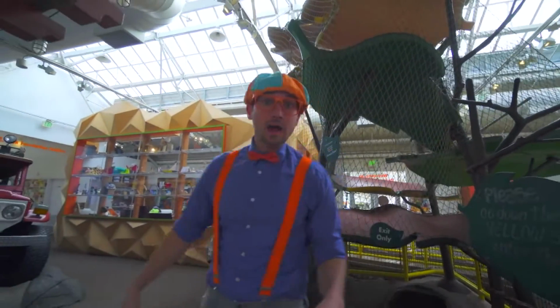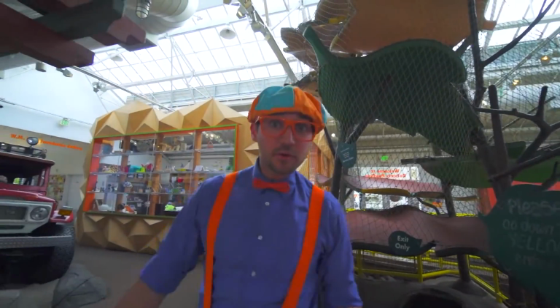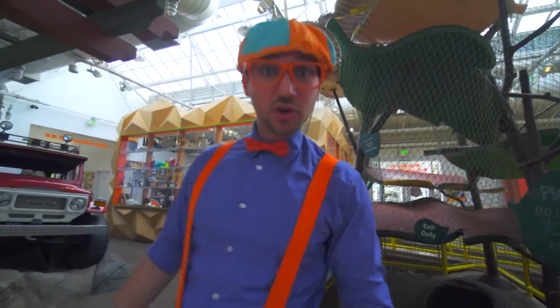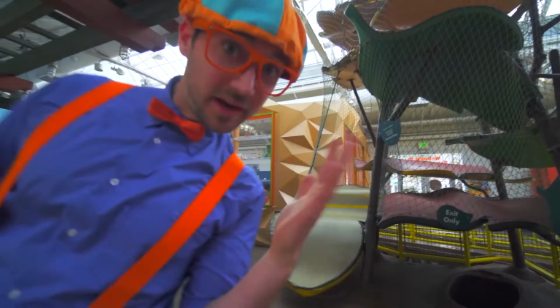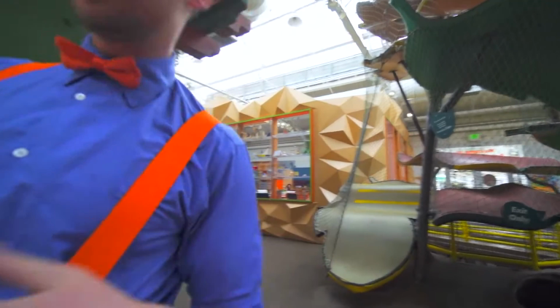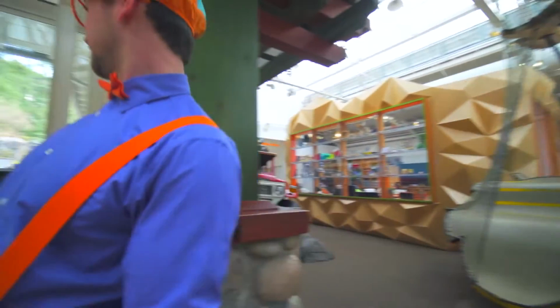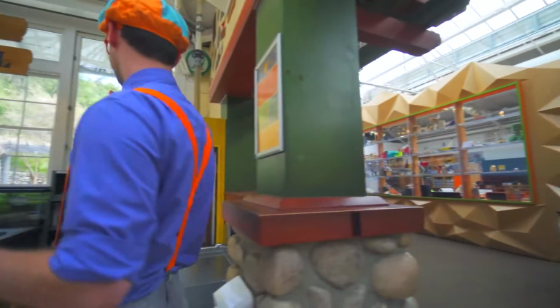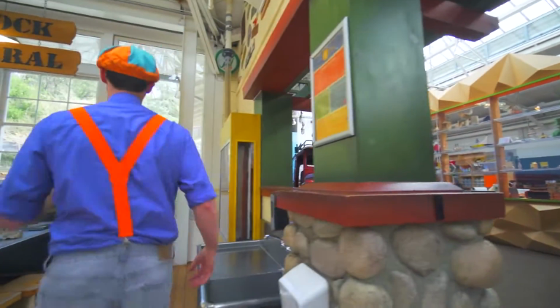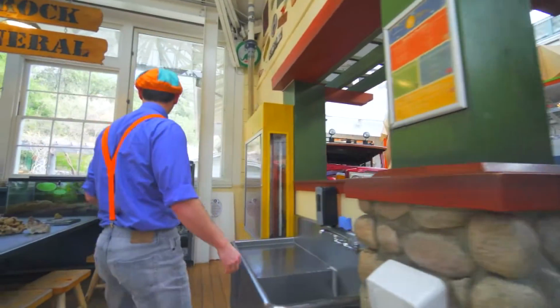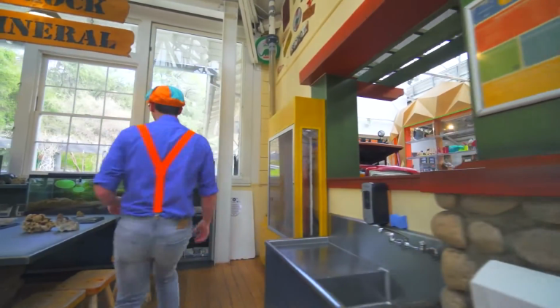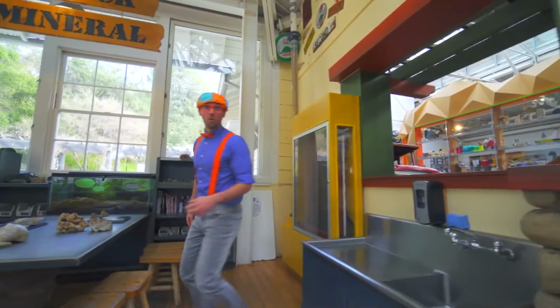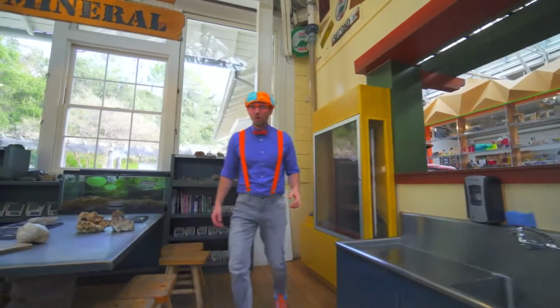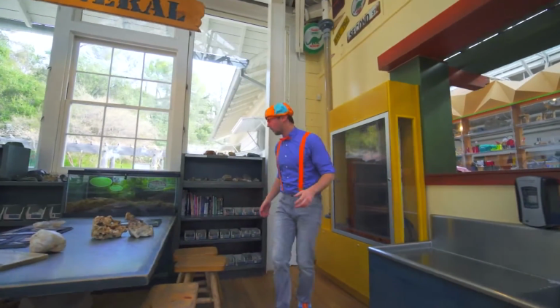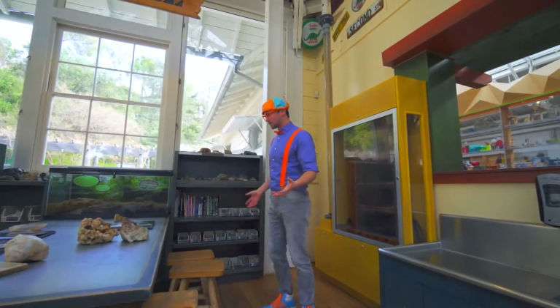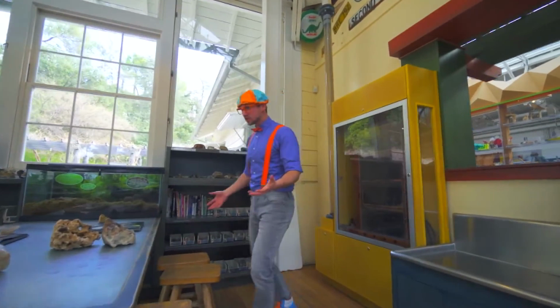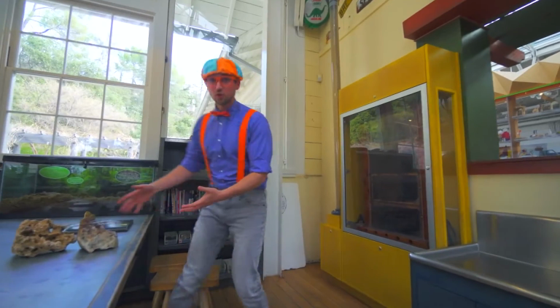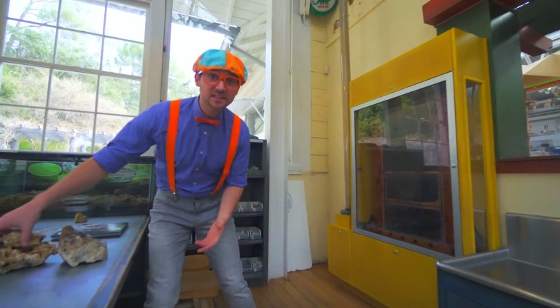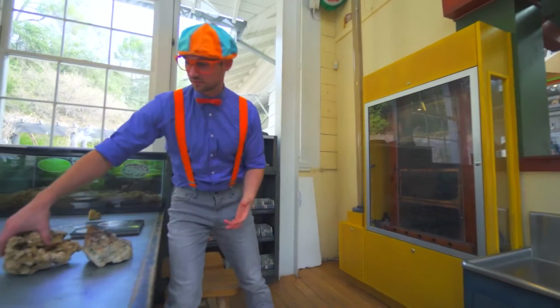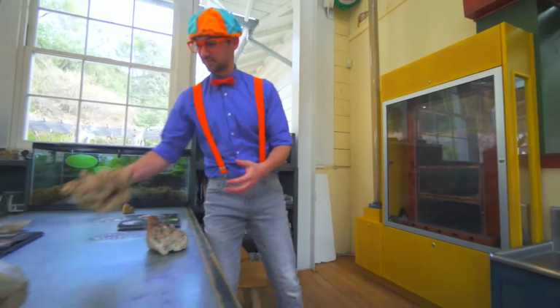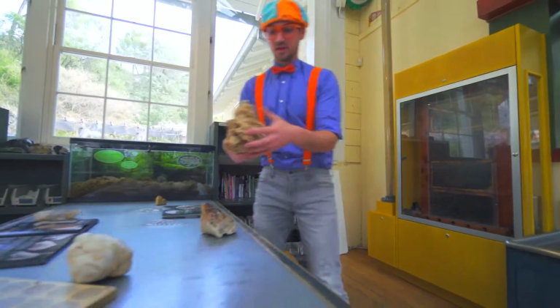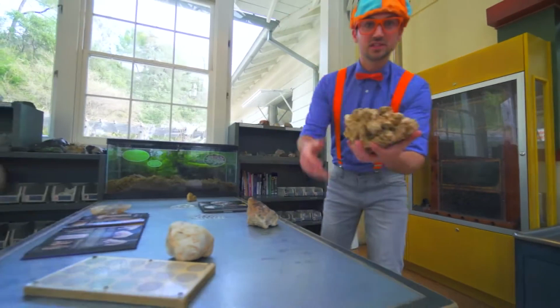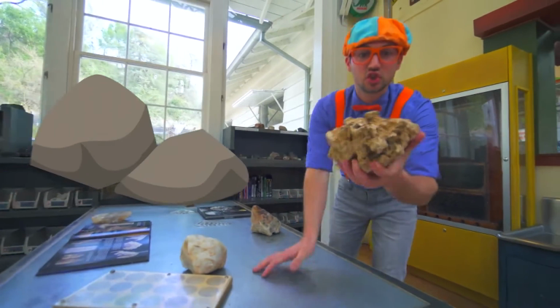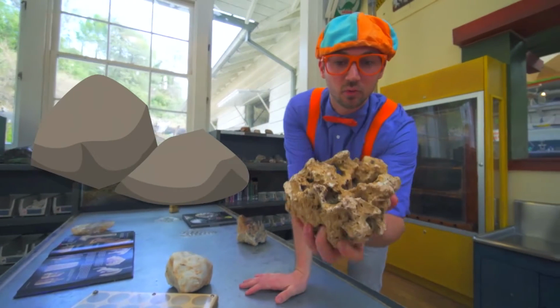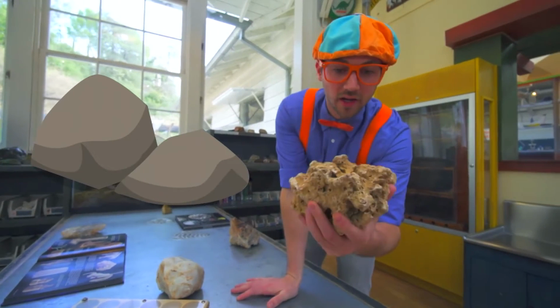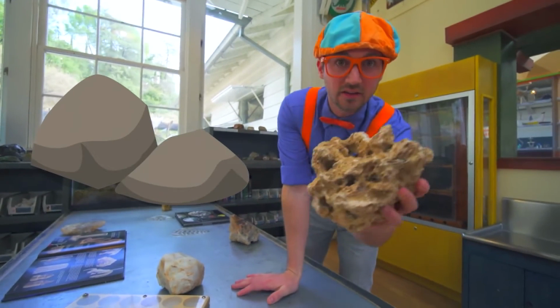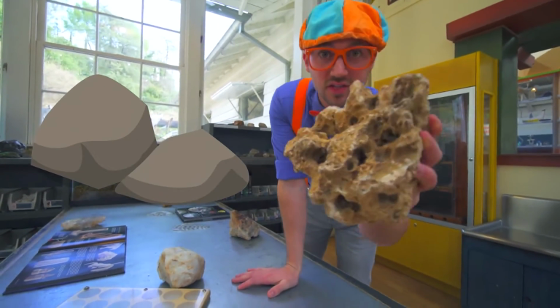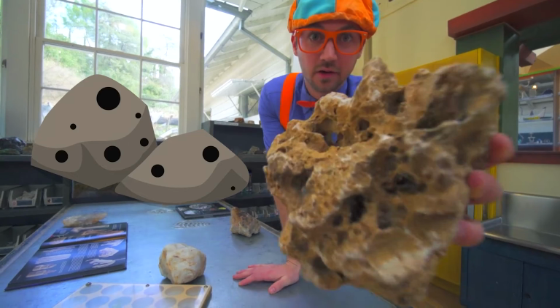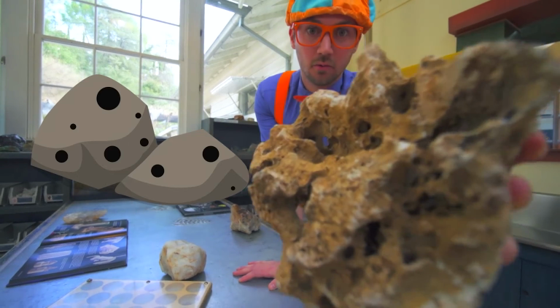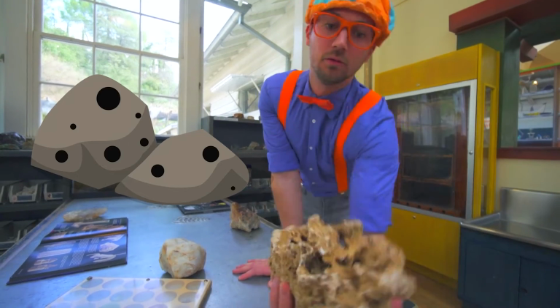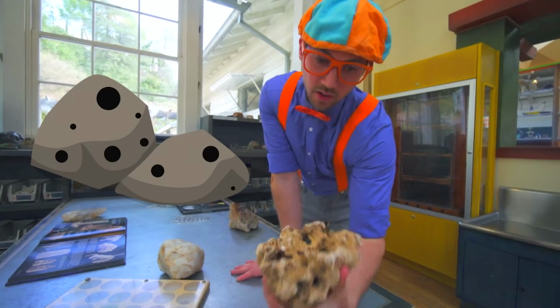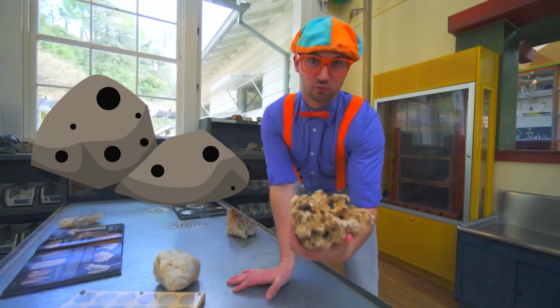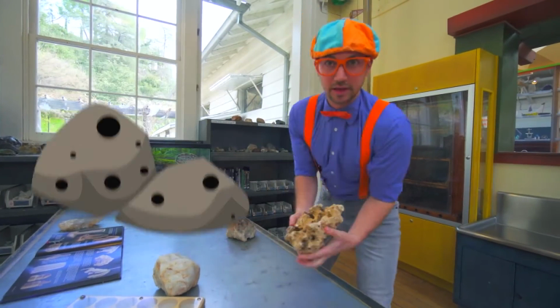Whoa! I have another room to show you. Come here. There's so many cool things in this room. Look at this giant rock — it has holes in it. It's really heavy.